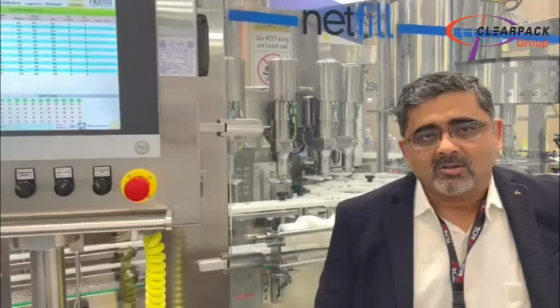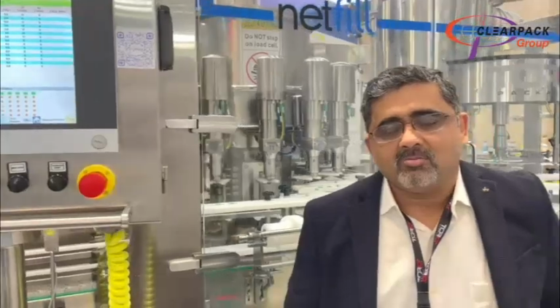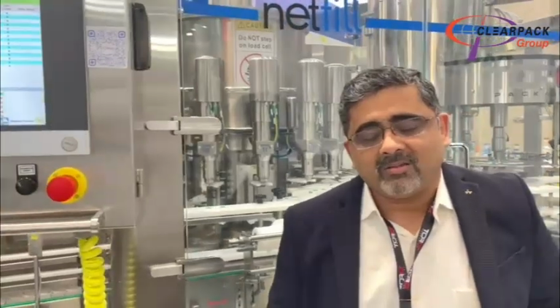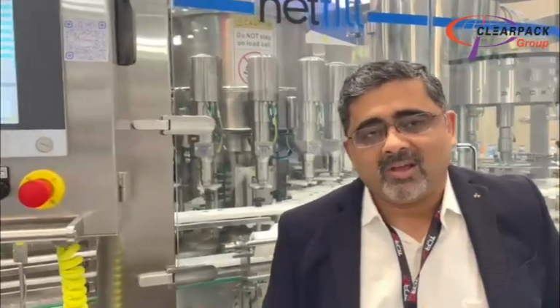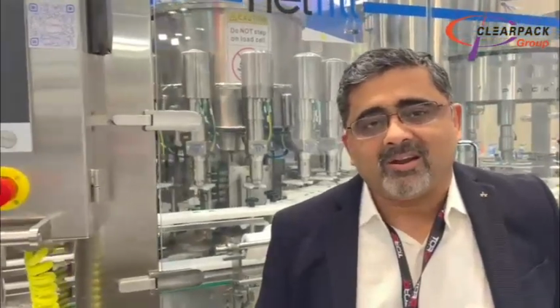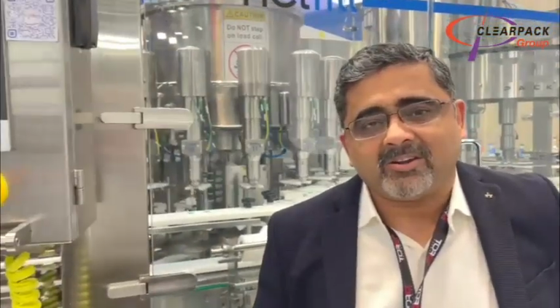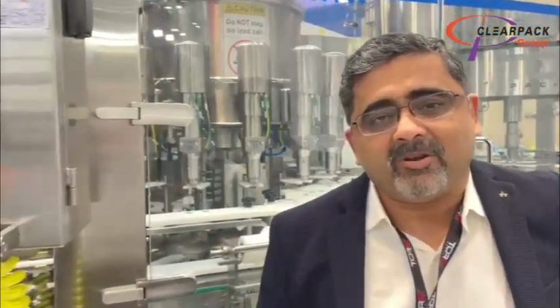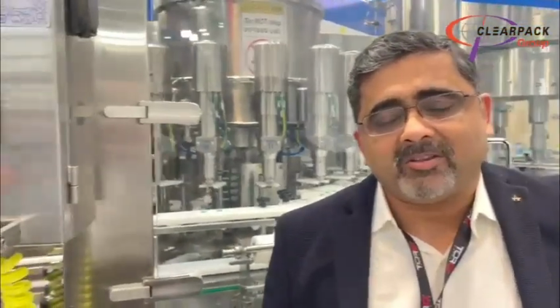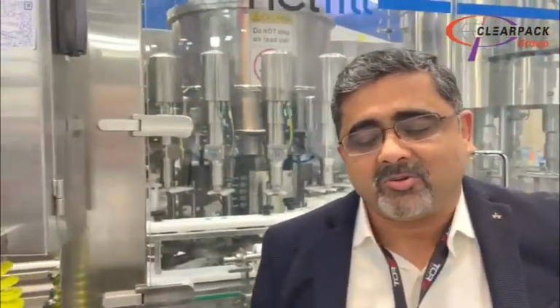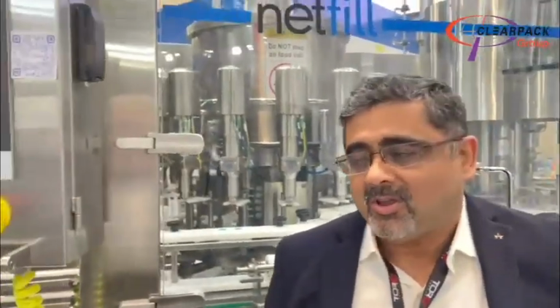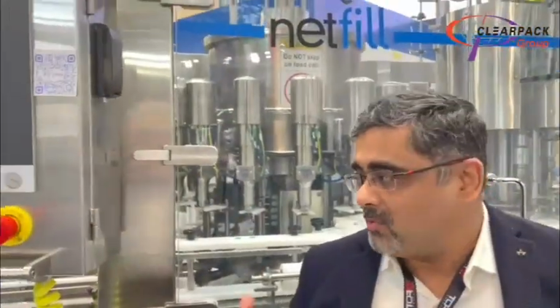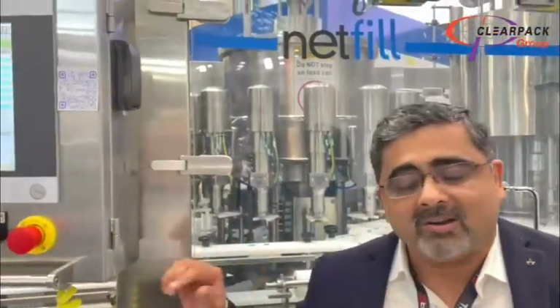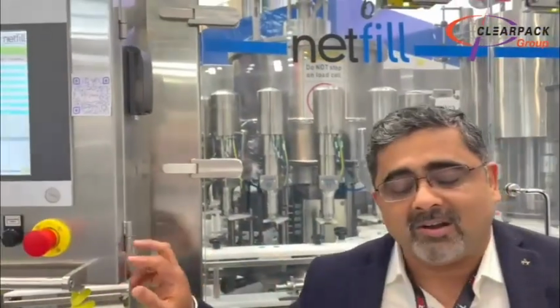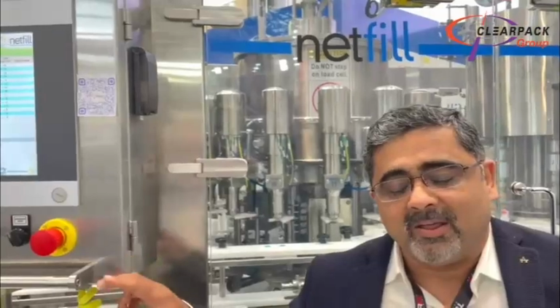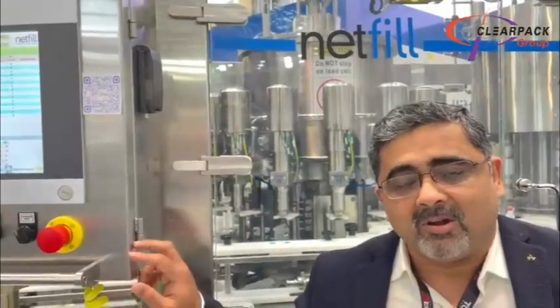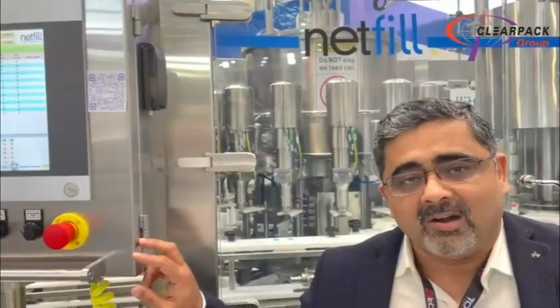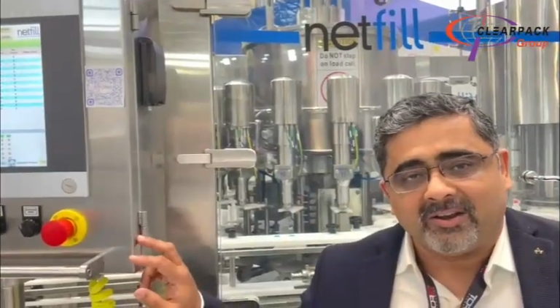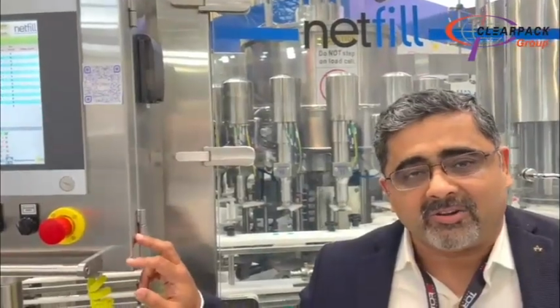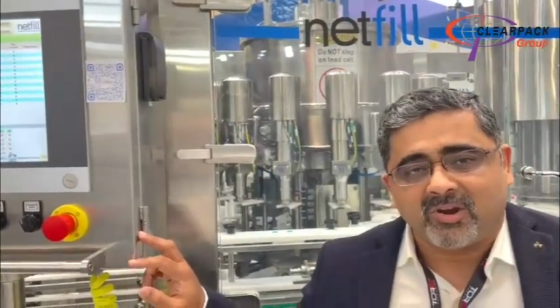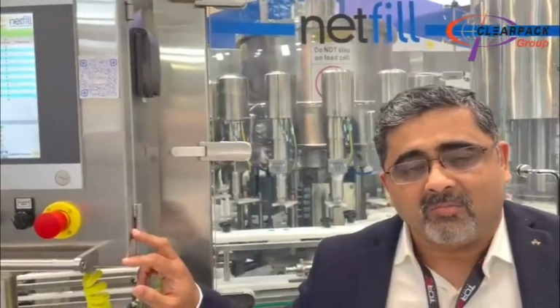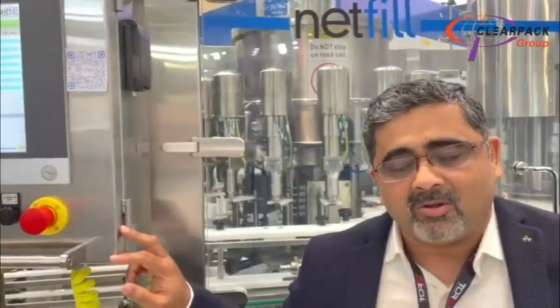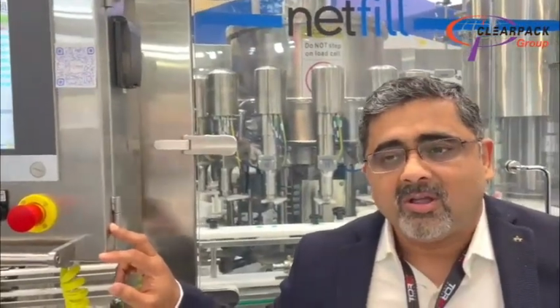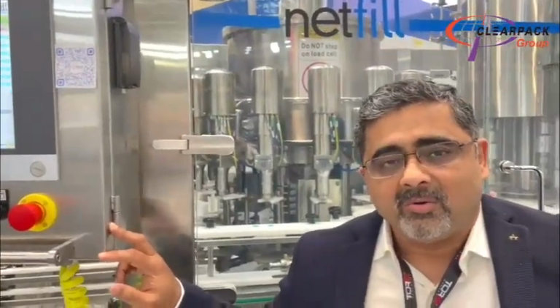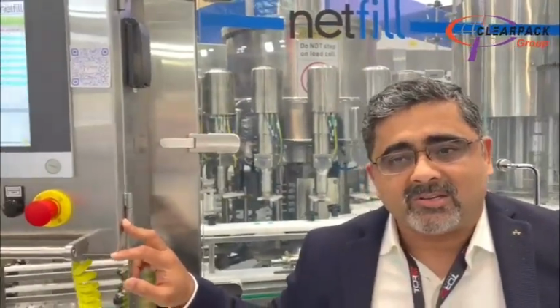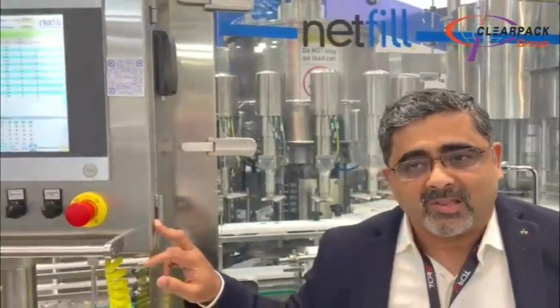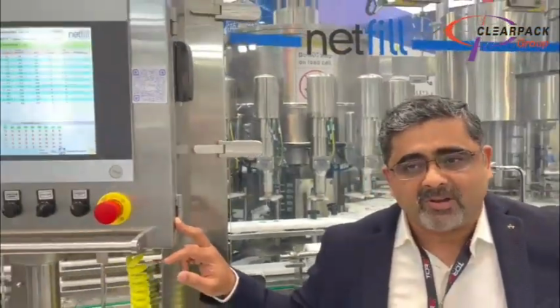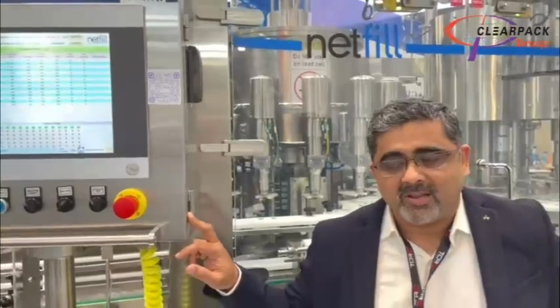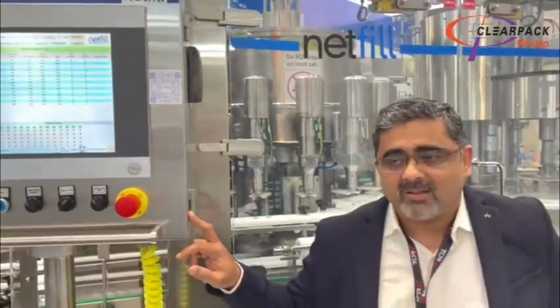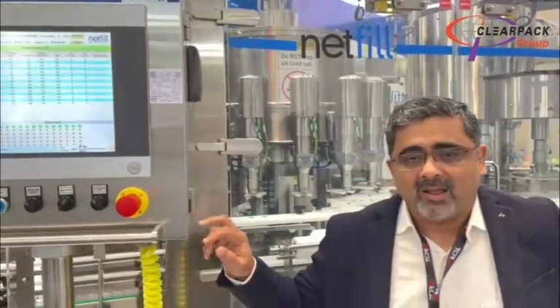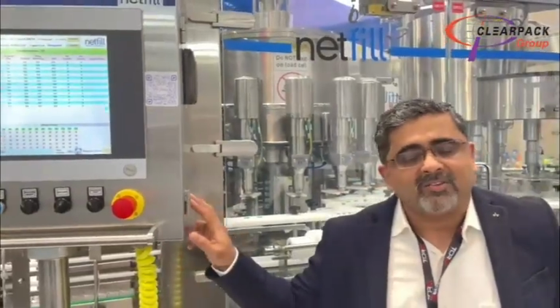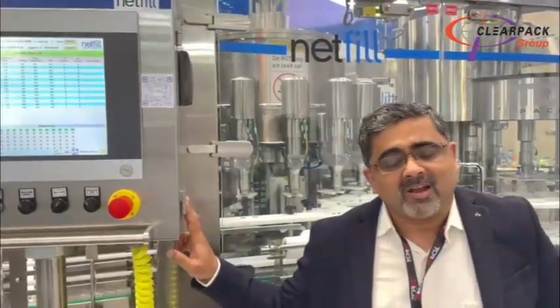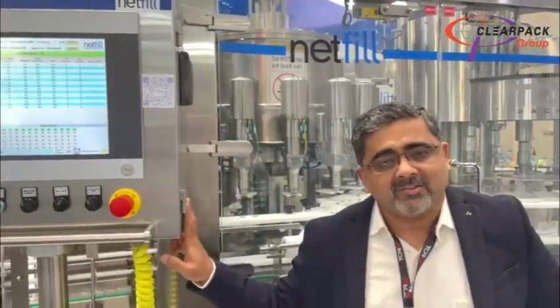Good morning, we are here at the Interpec 2023 show, where we are displaying our latest generation of natural monoblock filling machine with NetWeed technique. This is the Italian design.